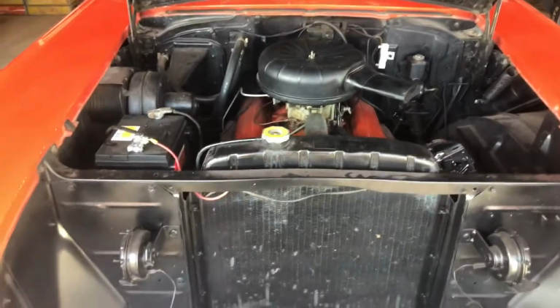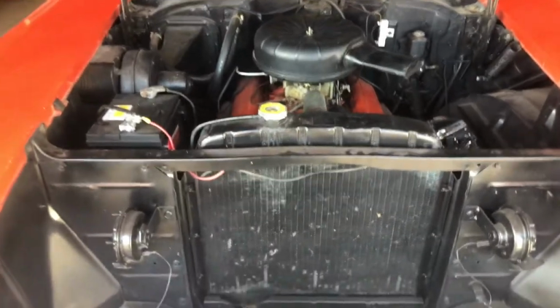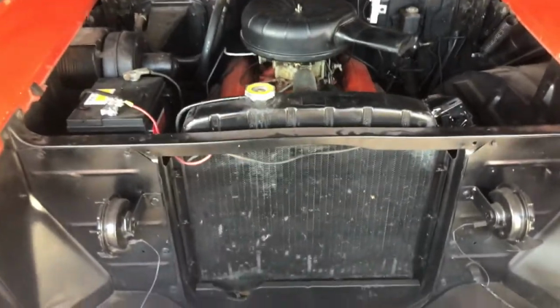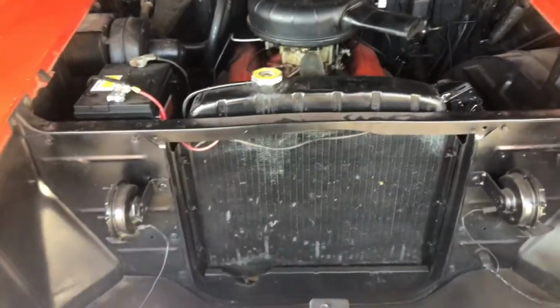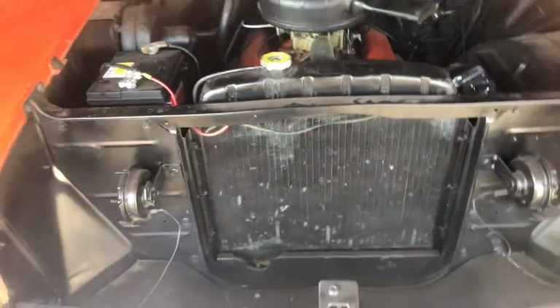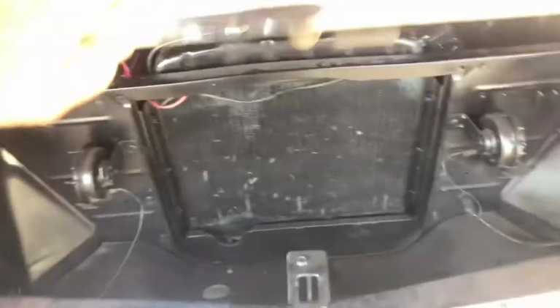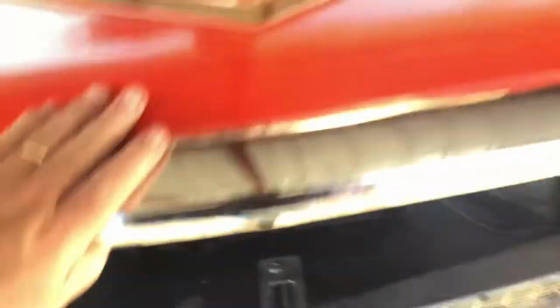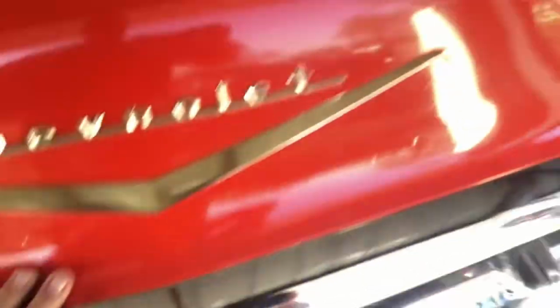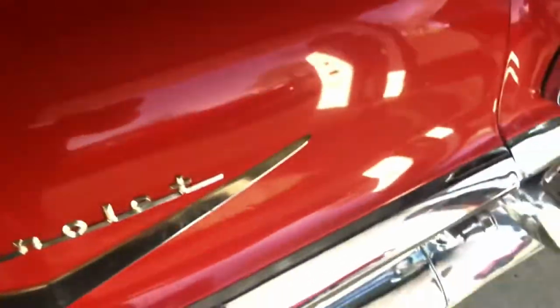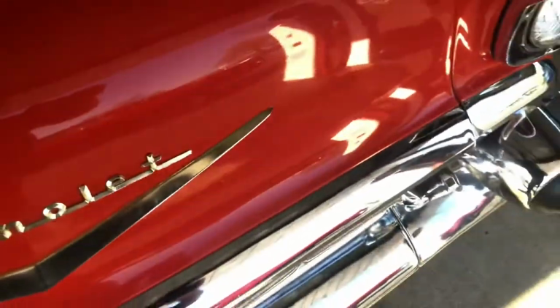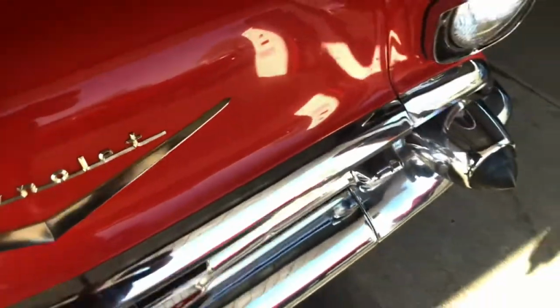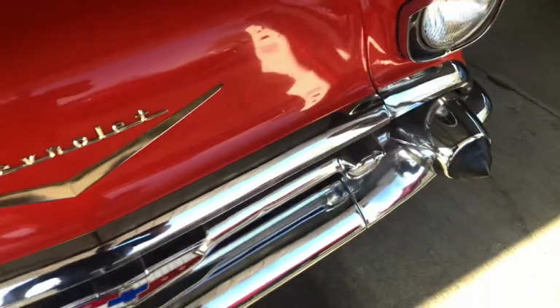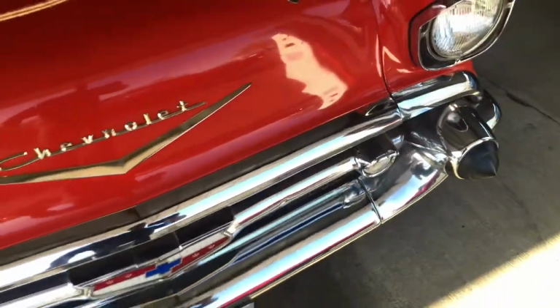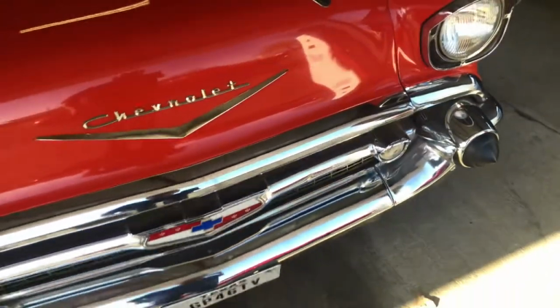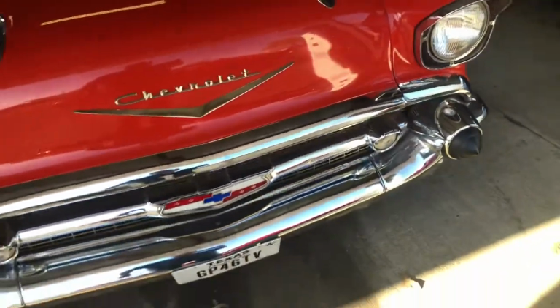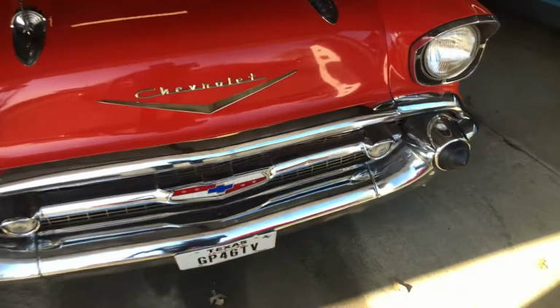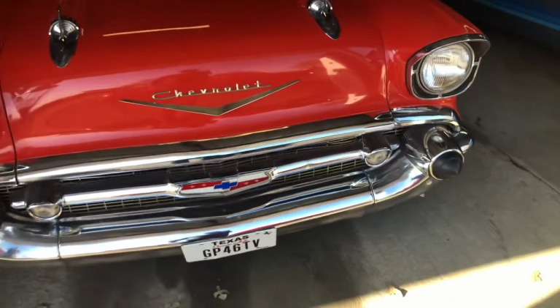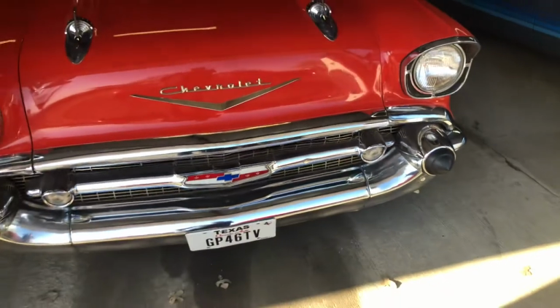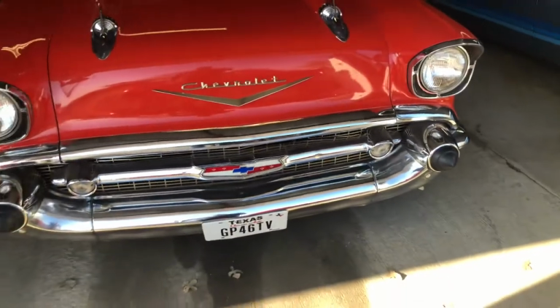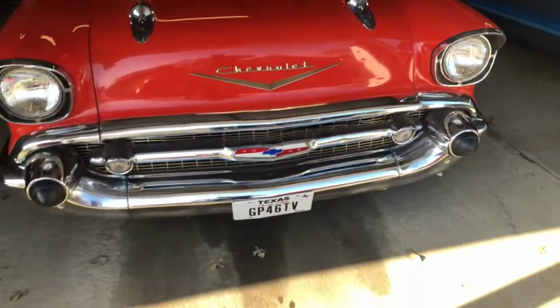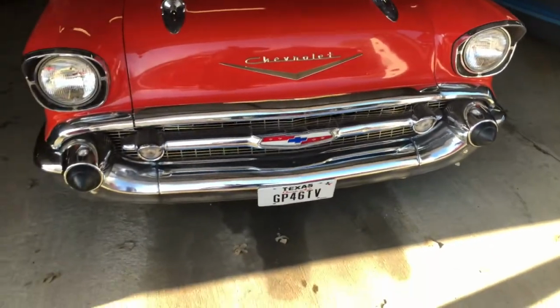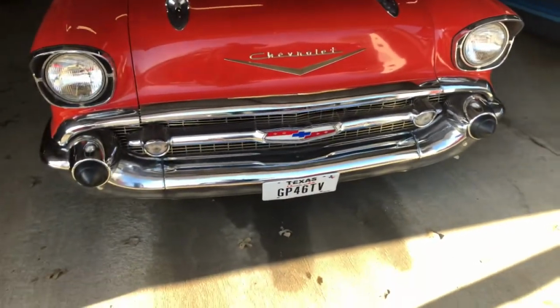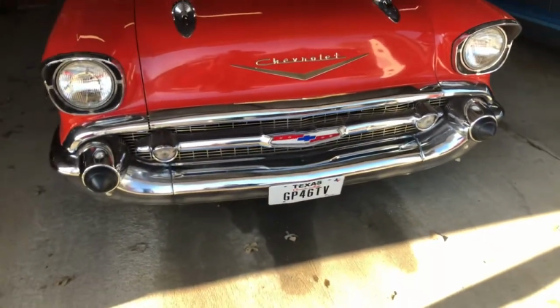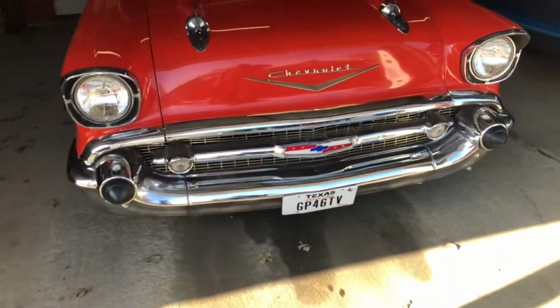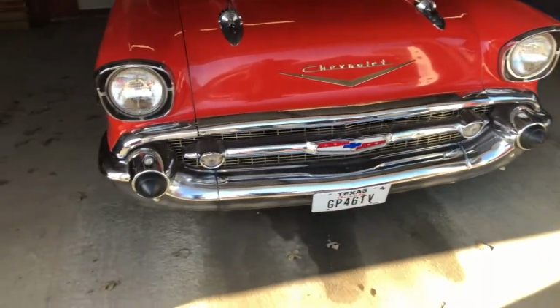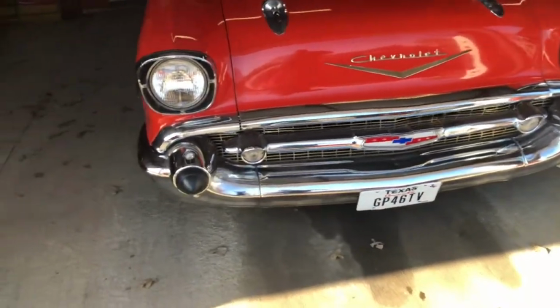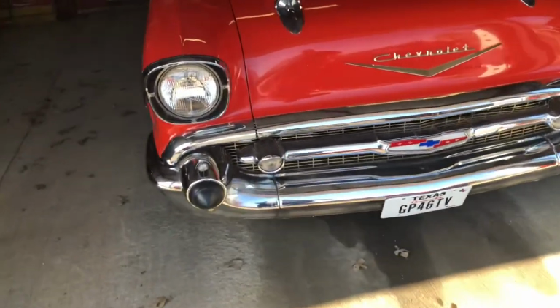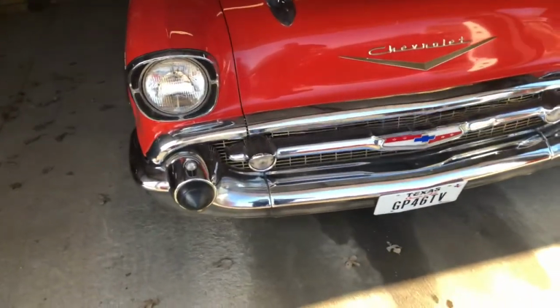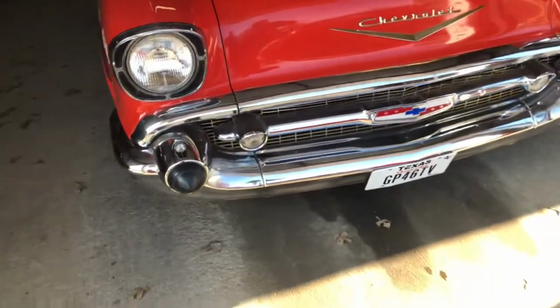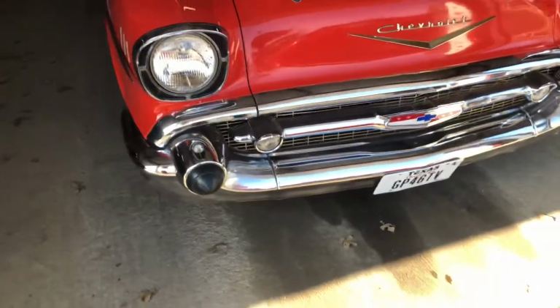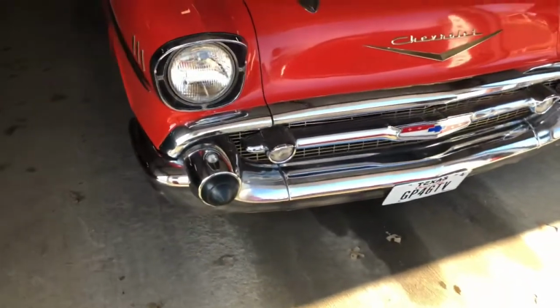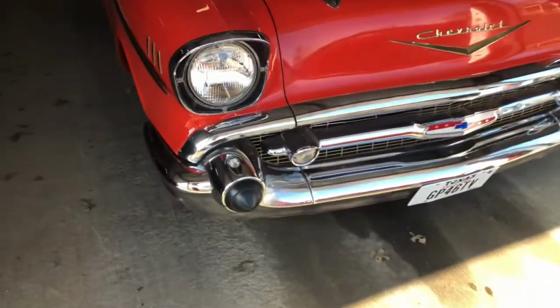Pretty au naturel. And the chrome for 1957, not having been redone, is in pretty great shape.